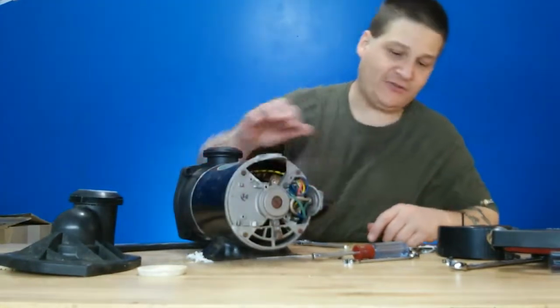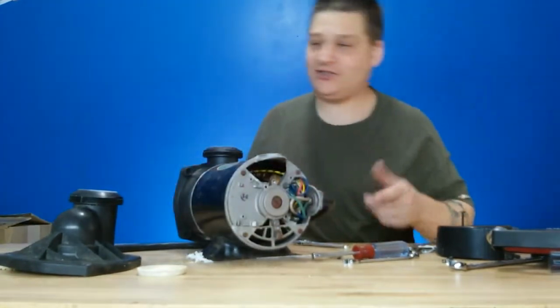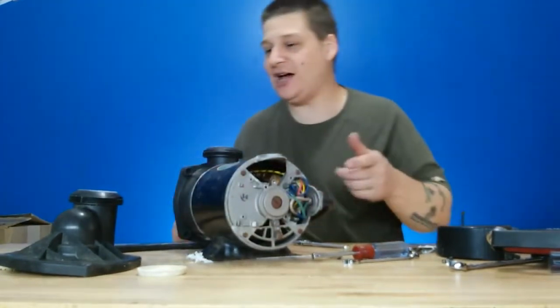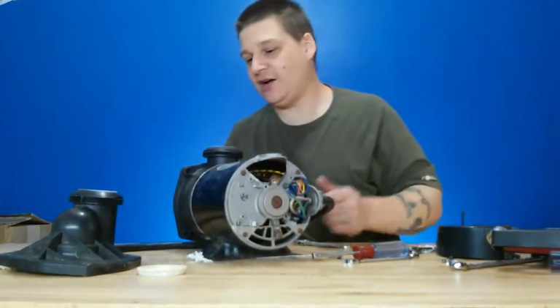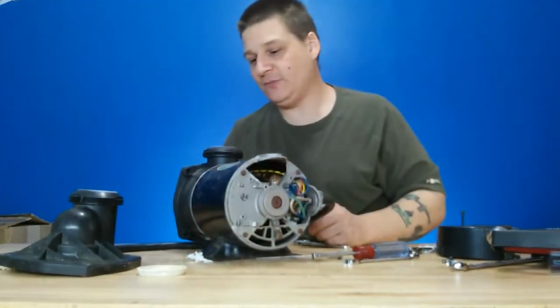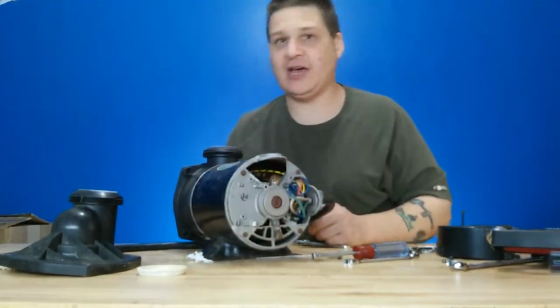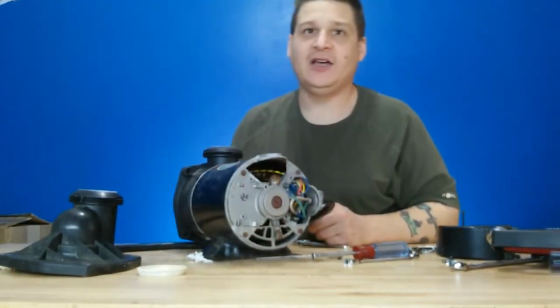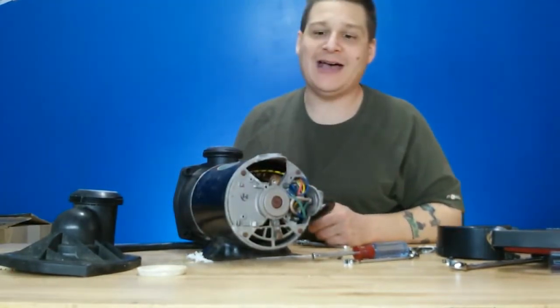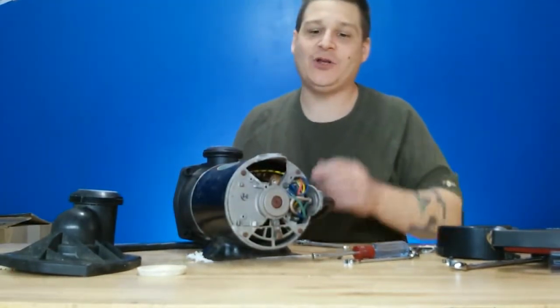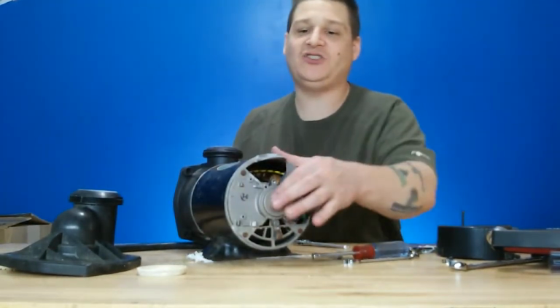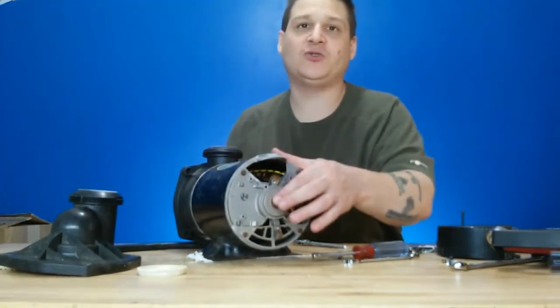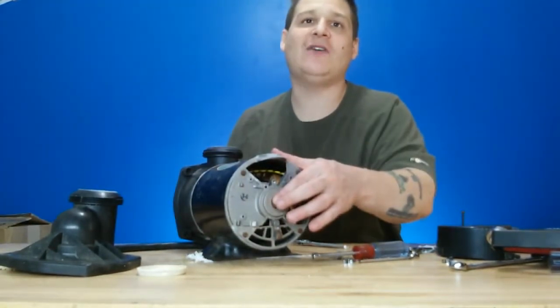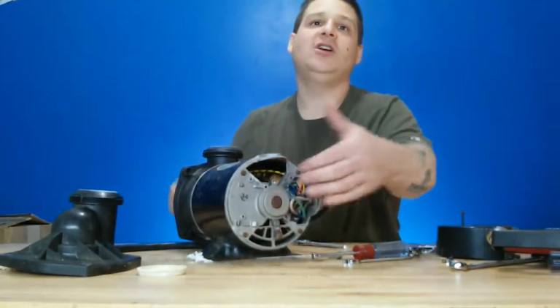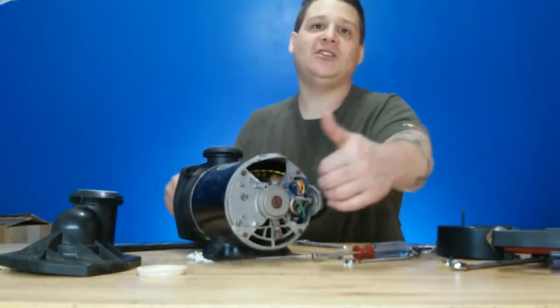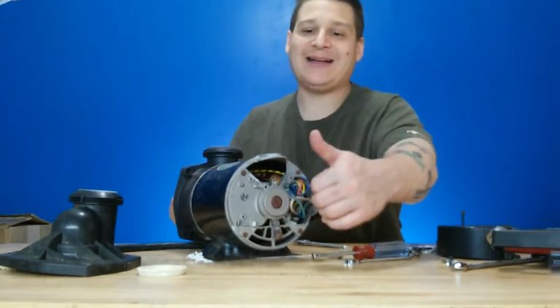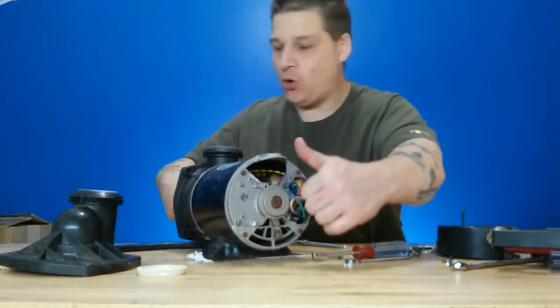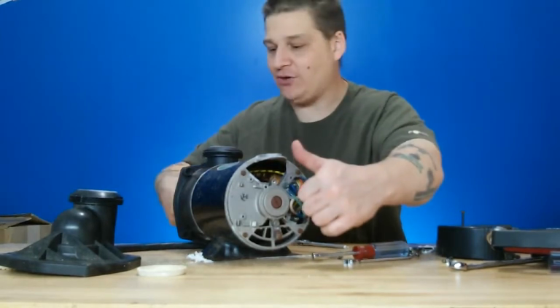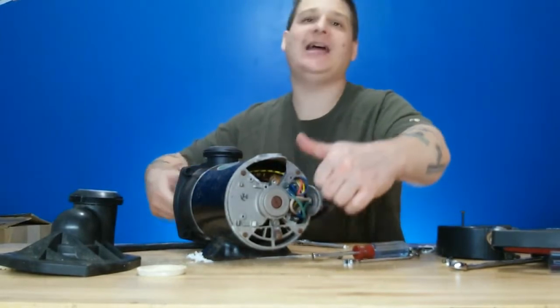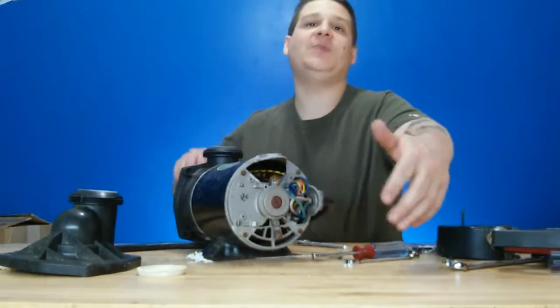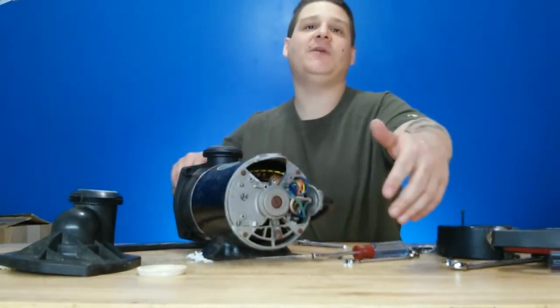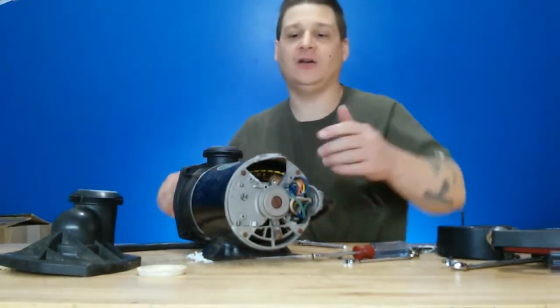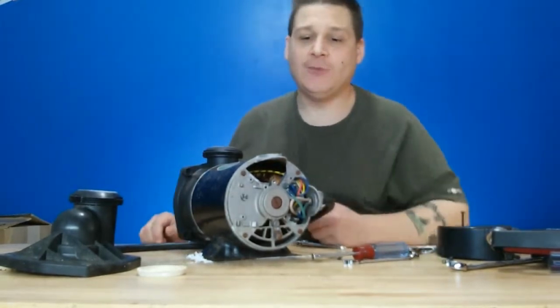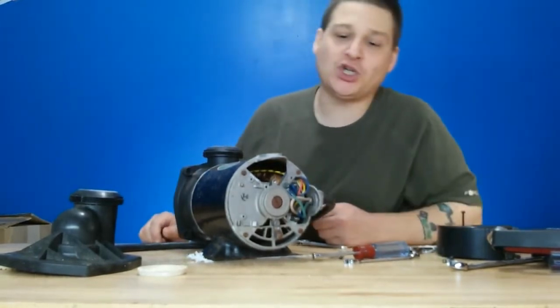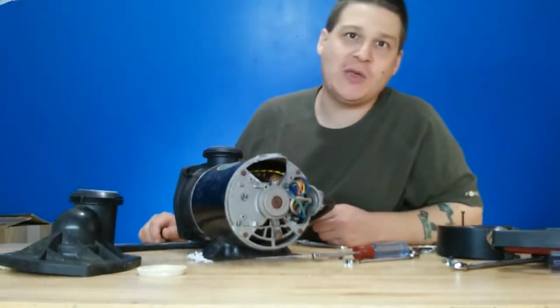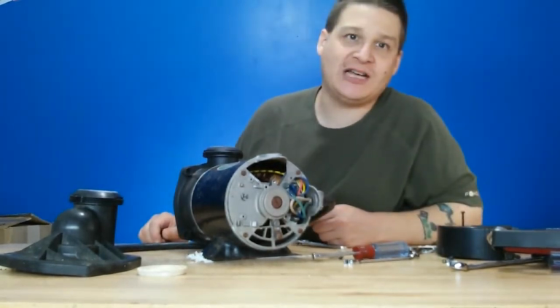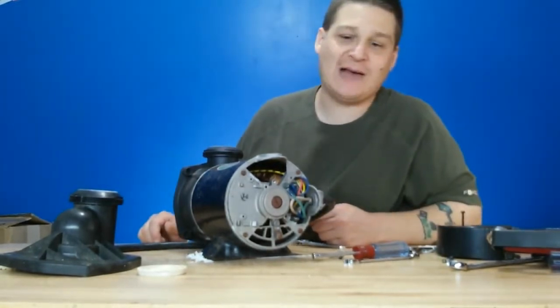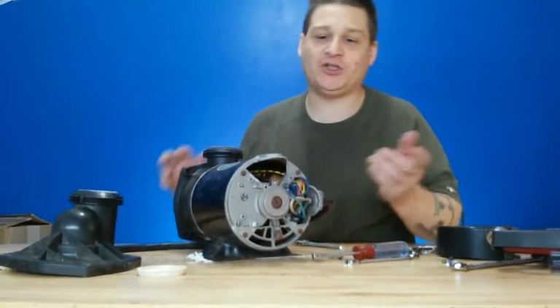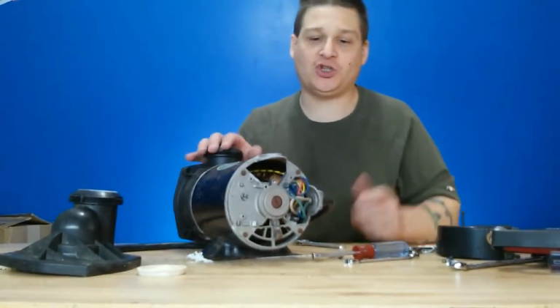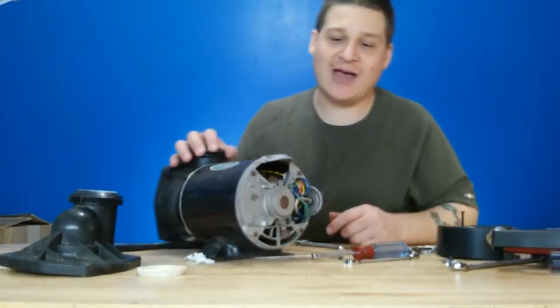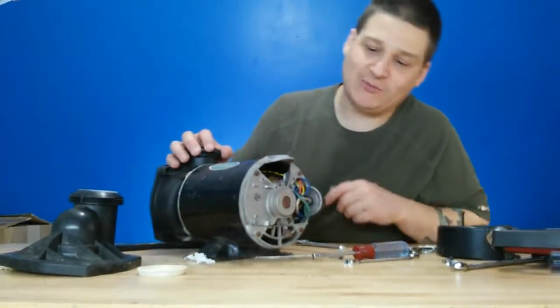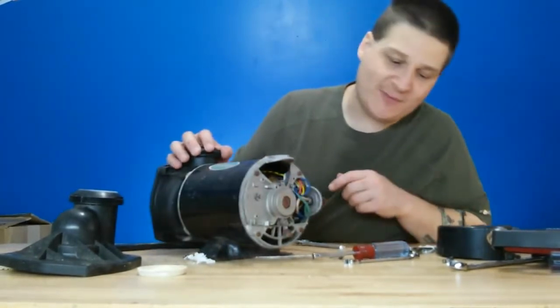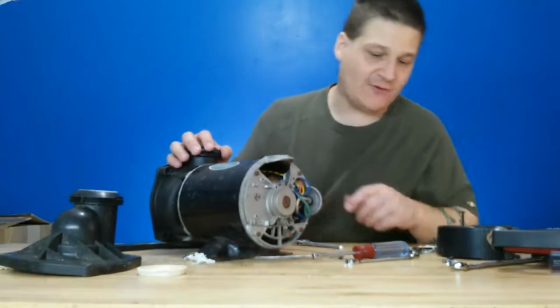Now you can see there's a flat slot there, and that is where you can stick a screwdriver into the back, hold that real tight, and then spin the impeller. But we're going to show you that on the next step. So we just wanted to show you that is how you remove the back cover.